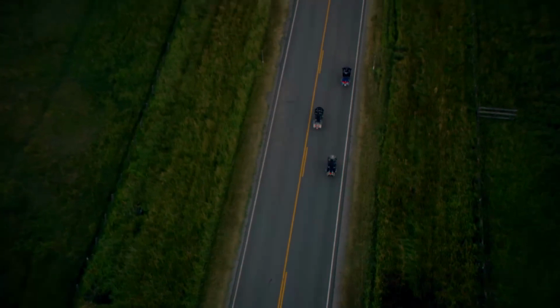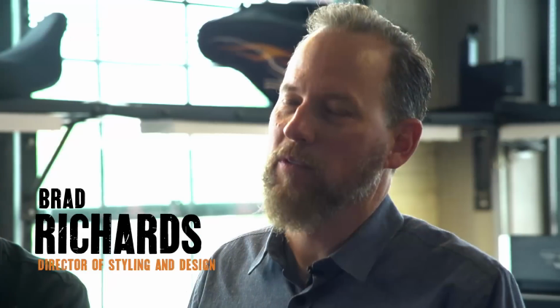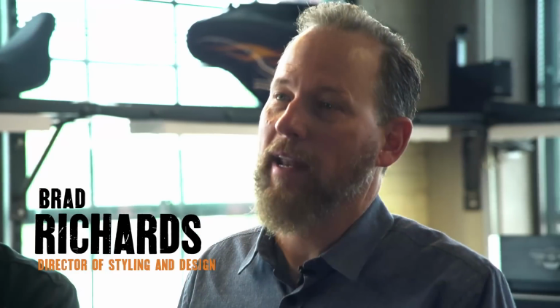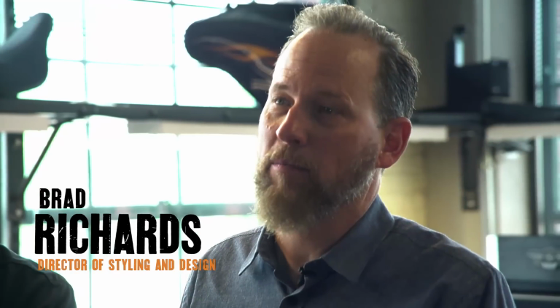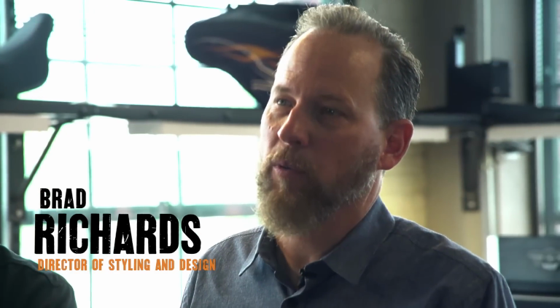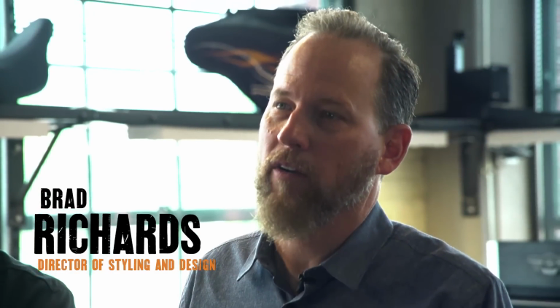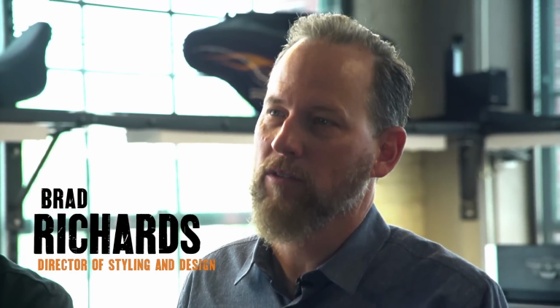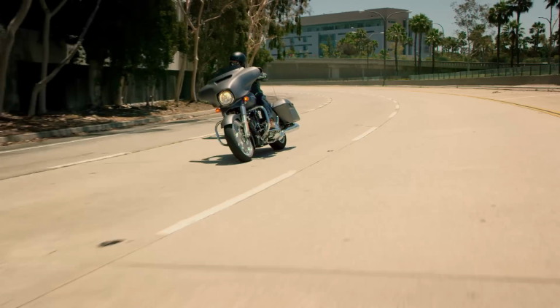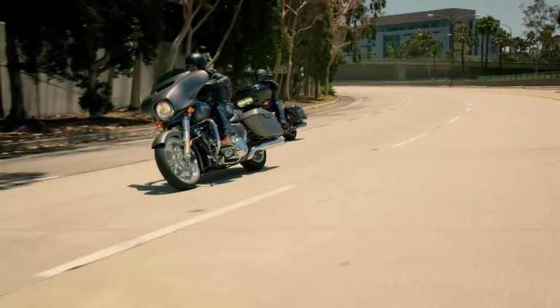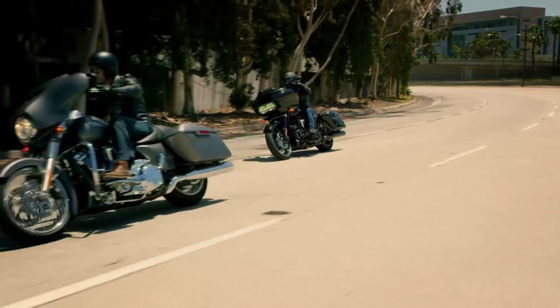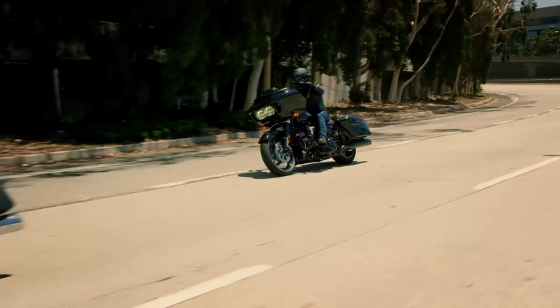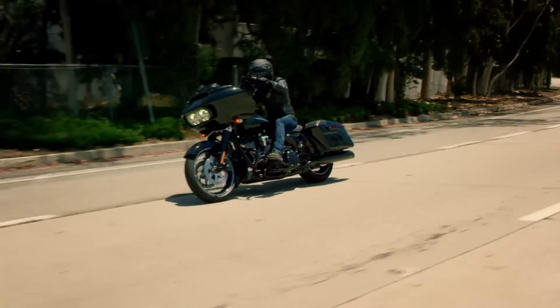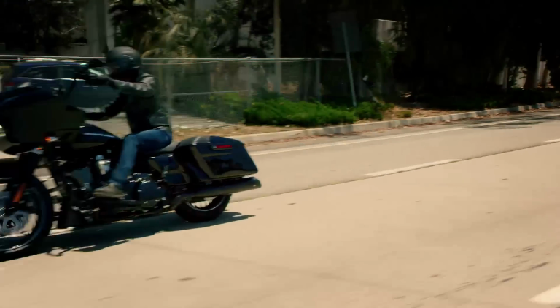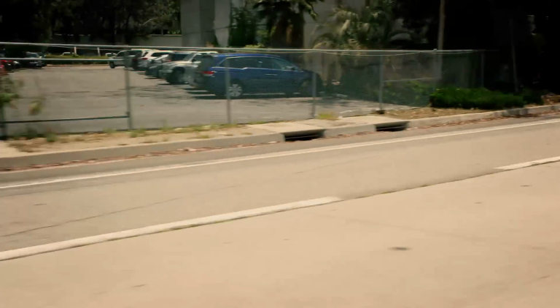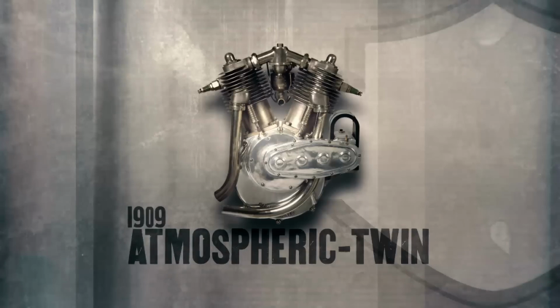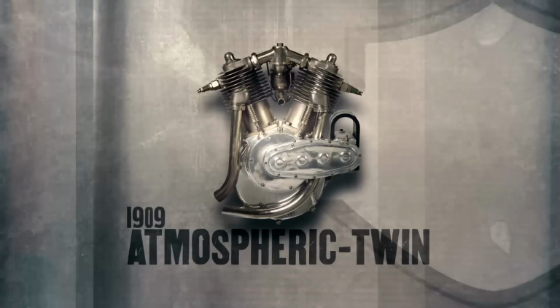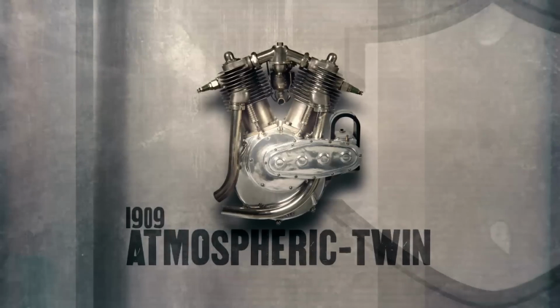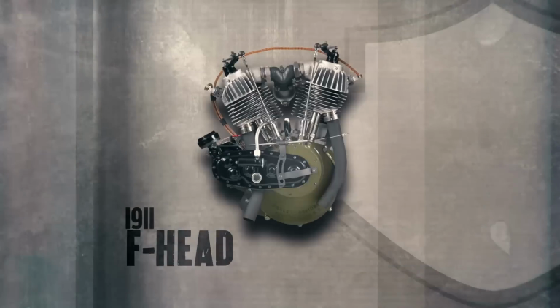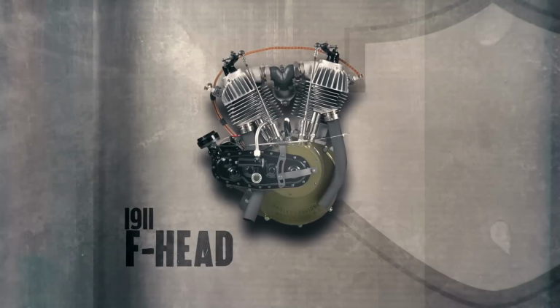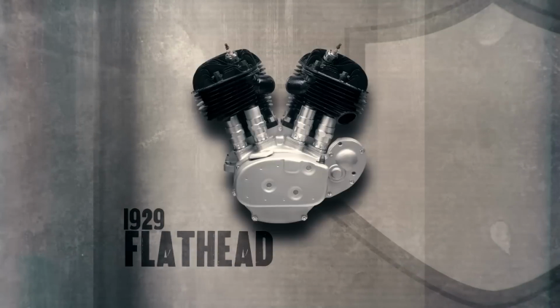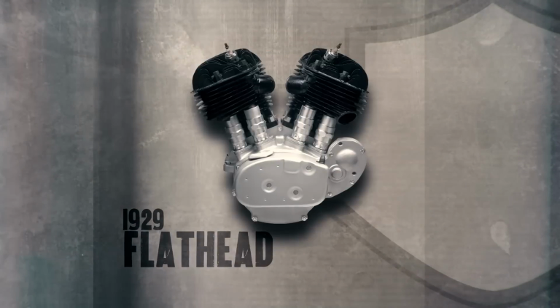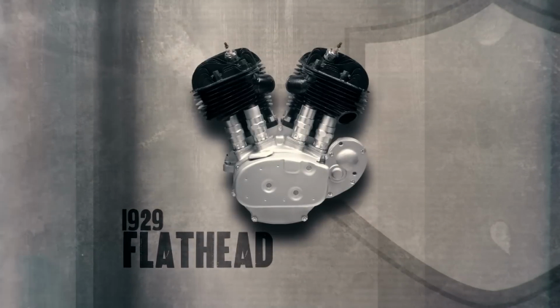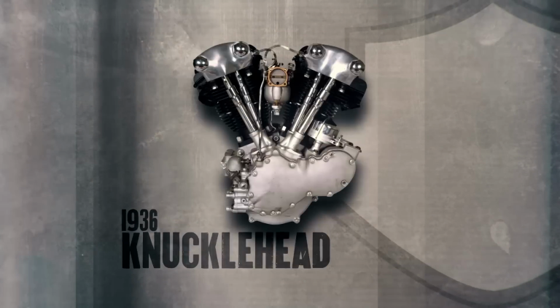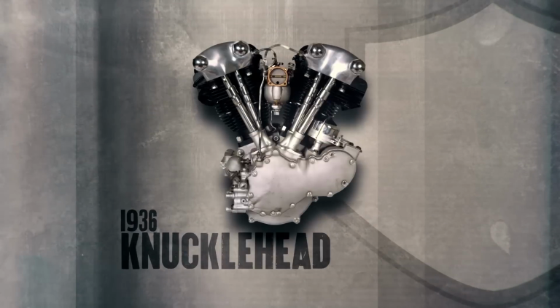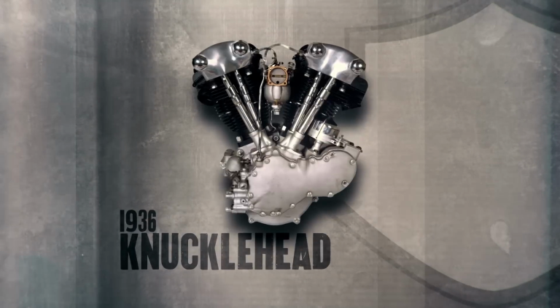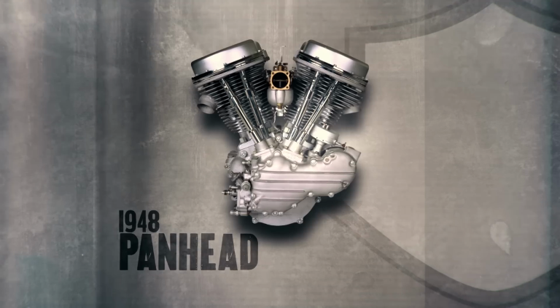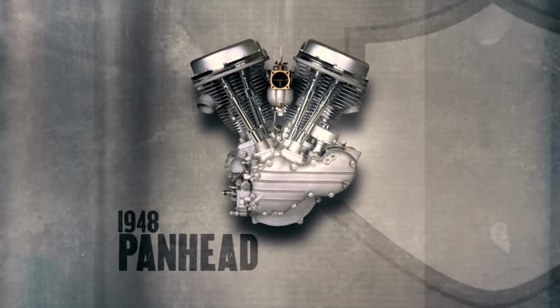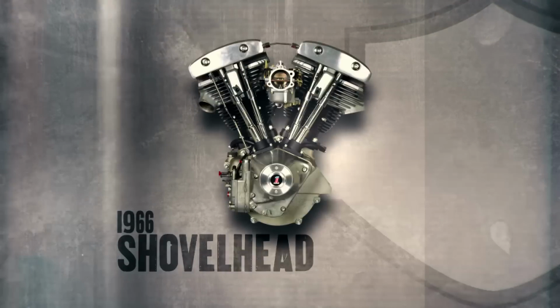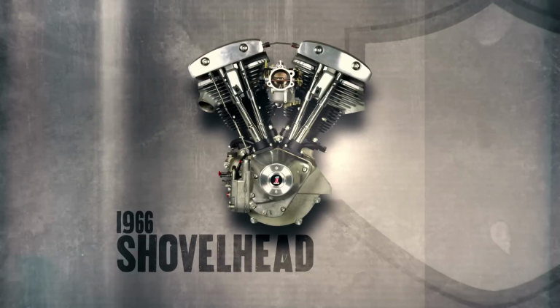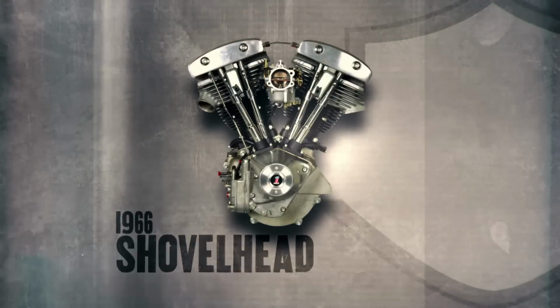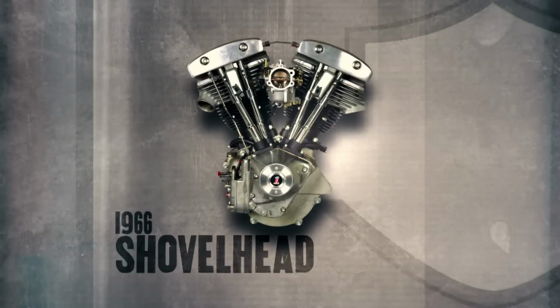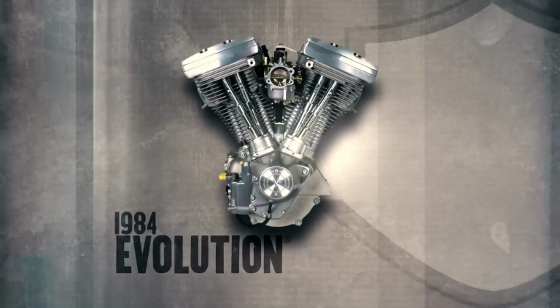This is the ninth big twin in our history. The motor and the powertrain is always extremely important to Harley-Davidson, and from a design standpoint, it was an awesome opportunity for Frank and the team.